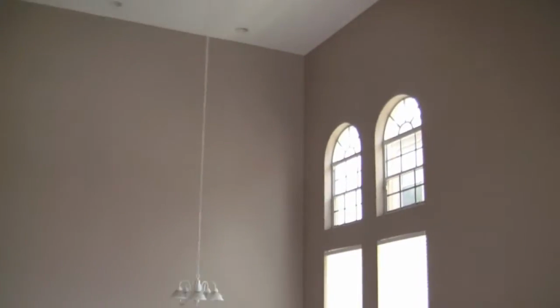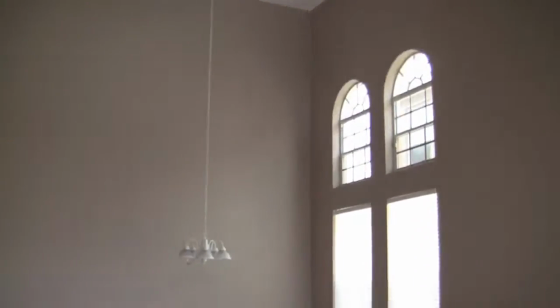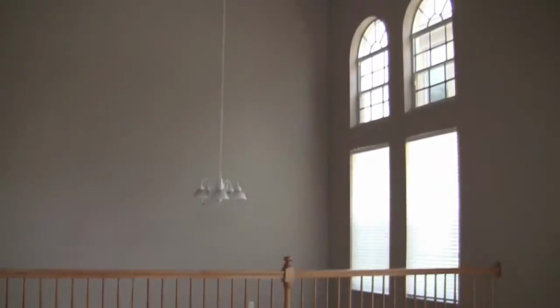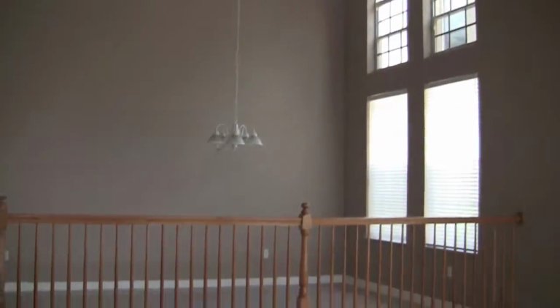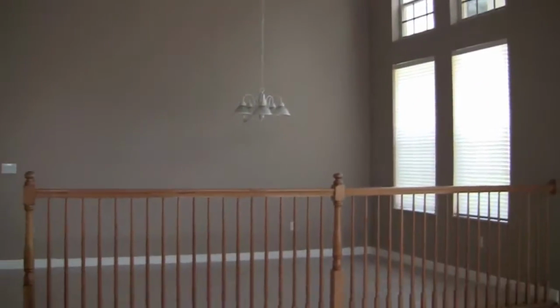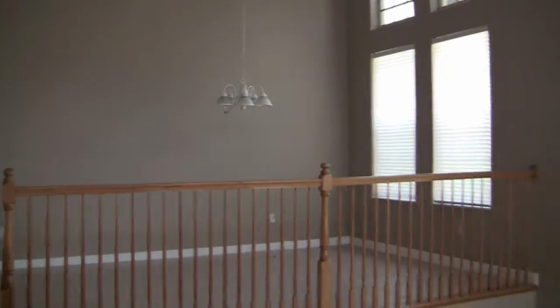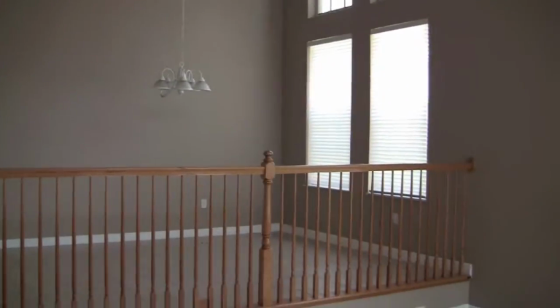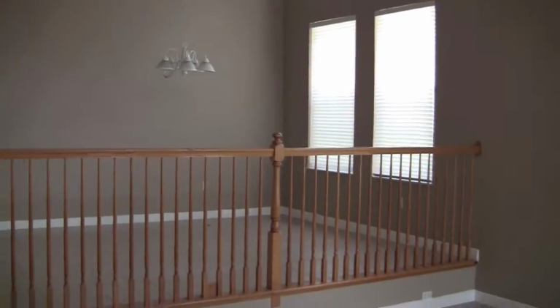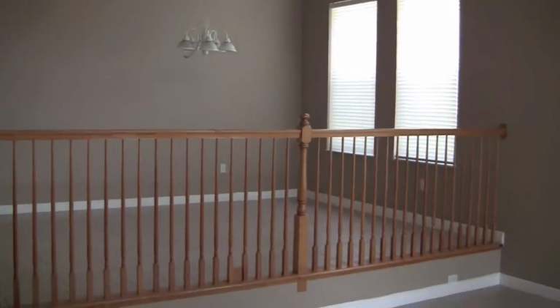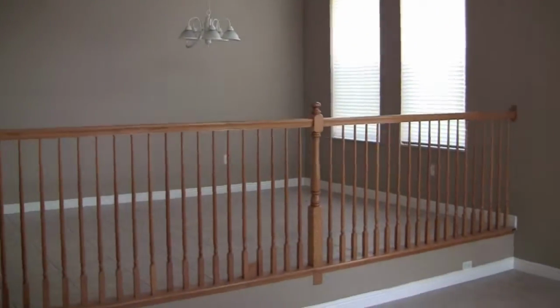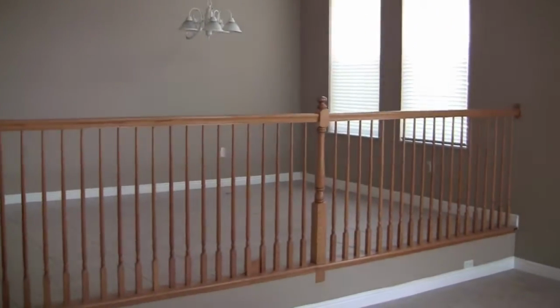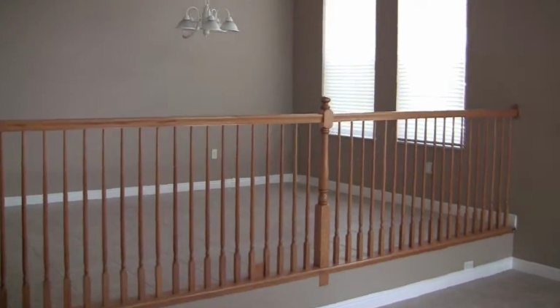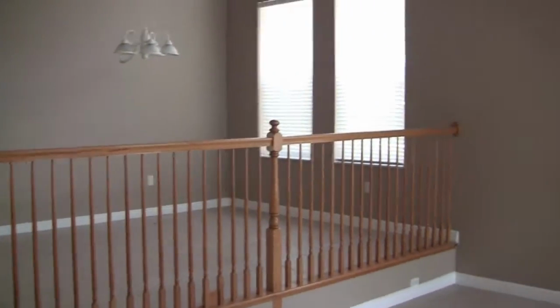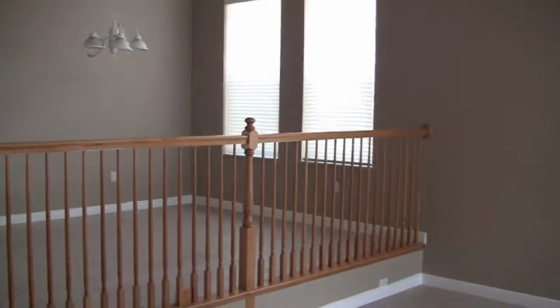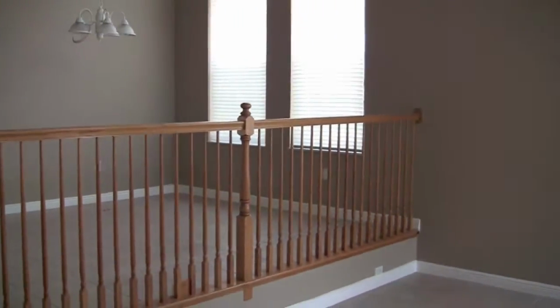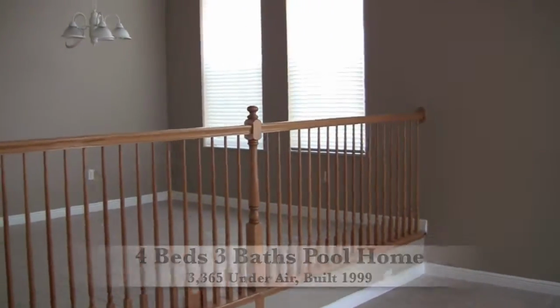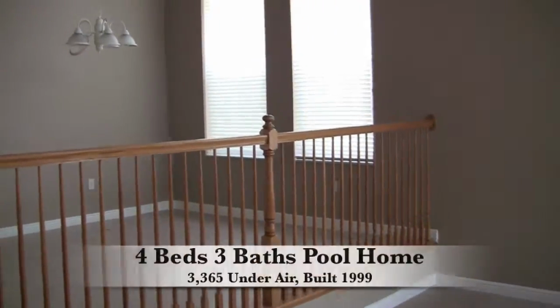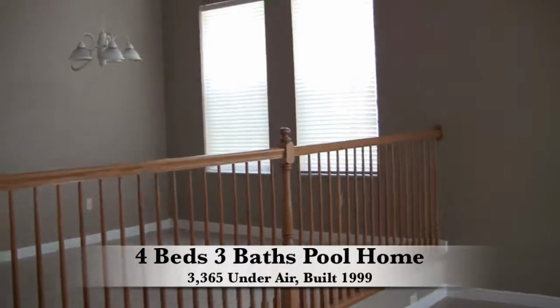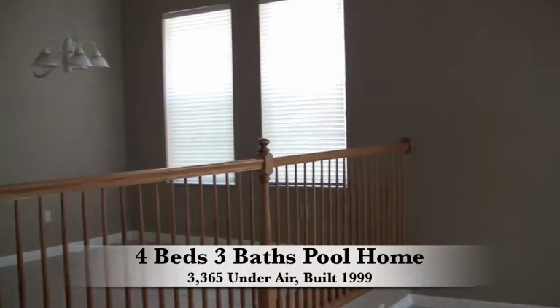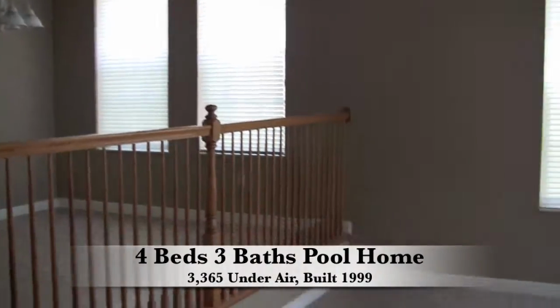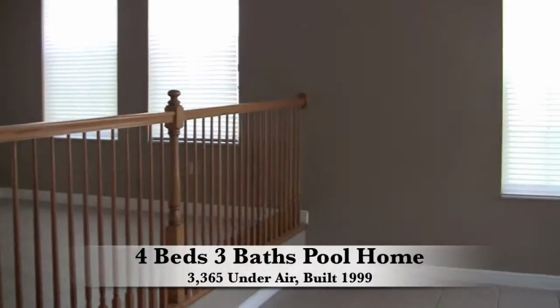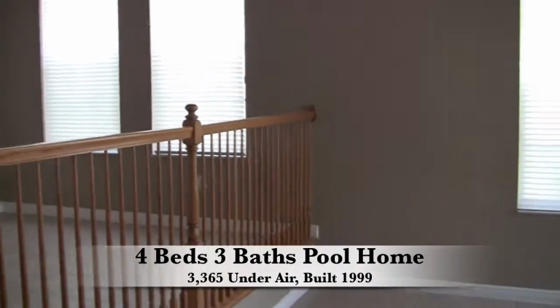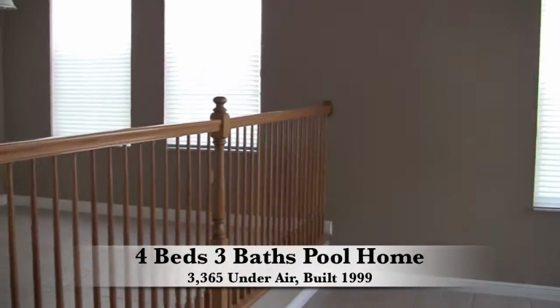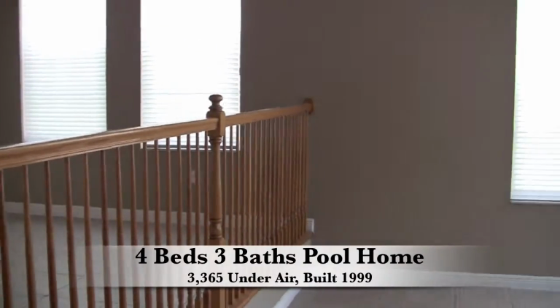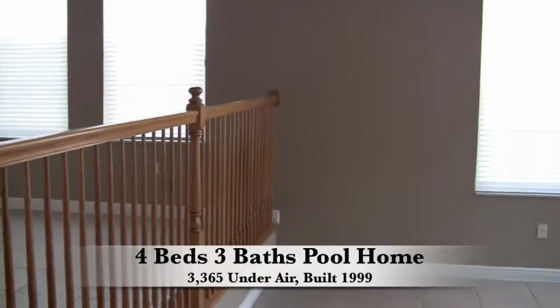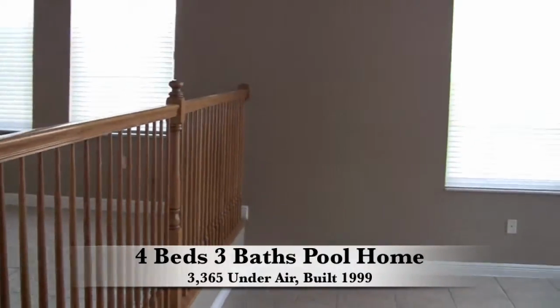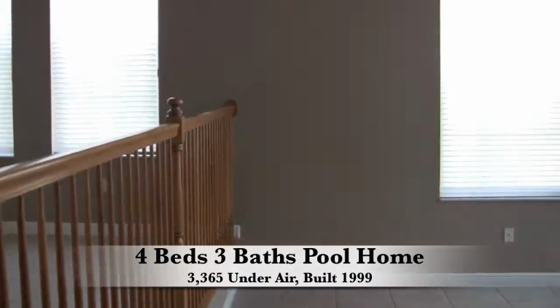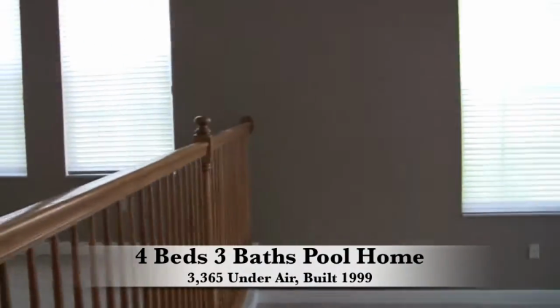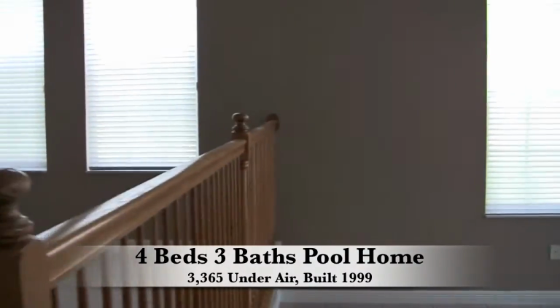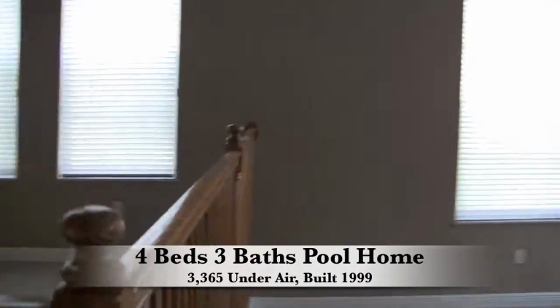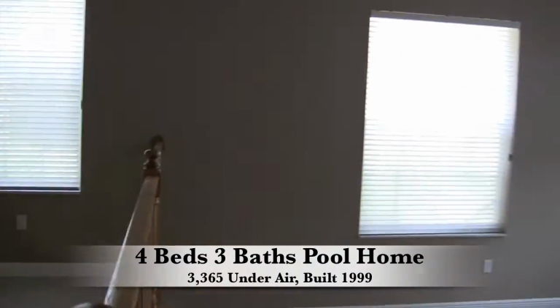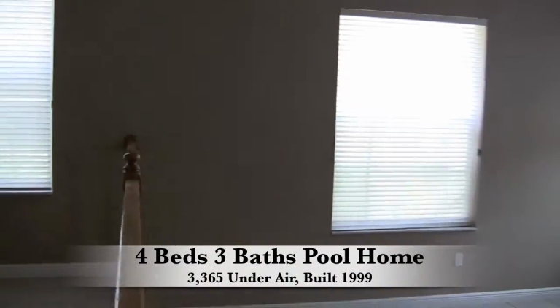Hello everyone, this is Mark Baker here with BuyingPalmBeachHomes.com, doing another bank foreclosure tour. This one is located in Smith Farms in Lake Worth.